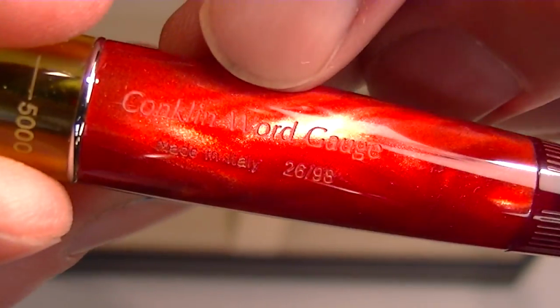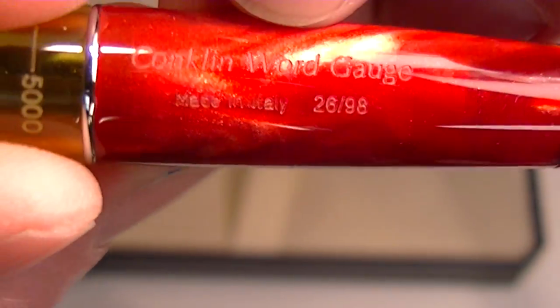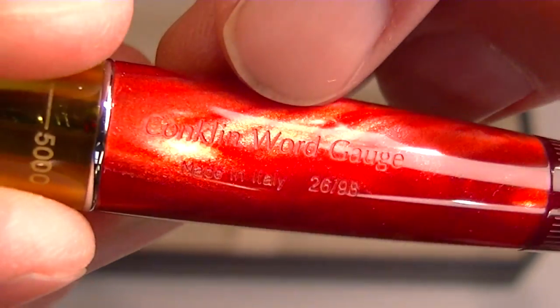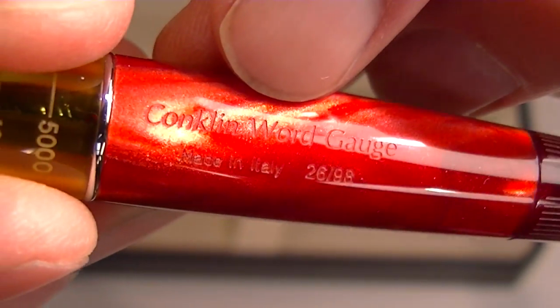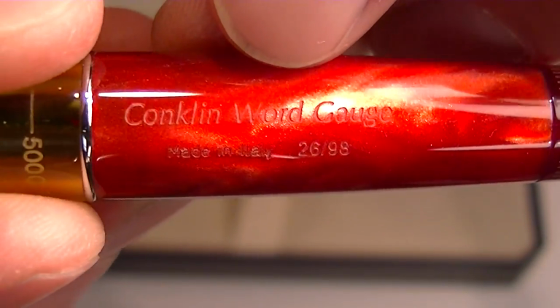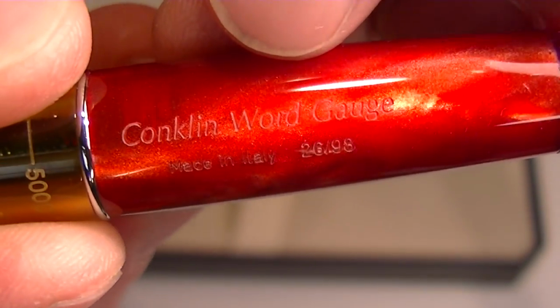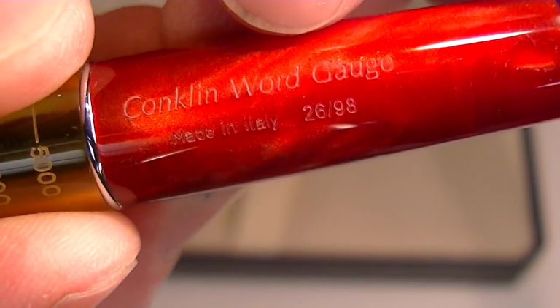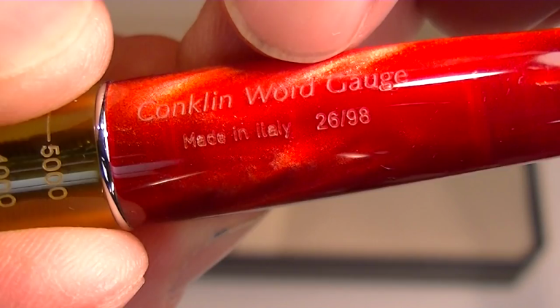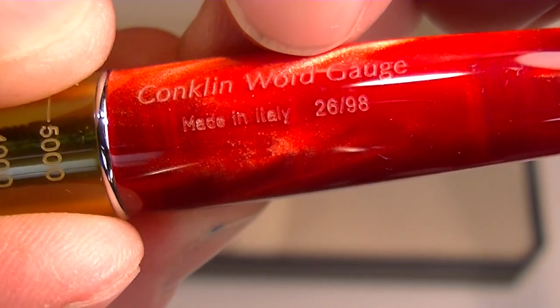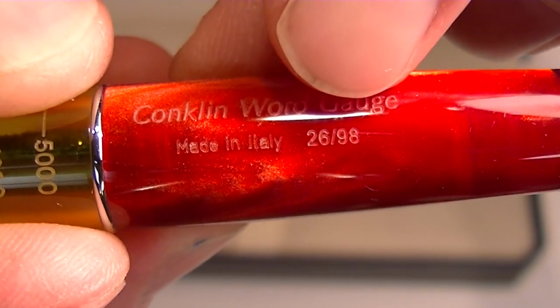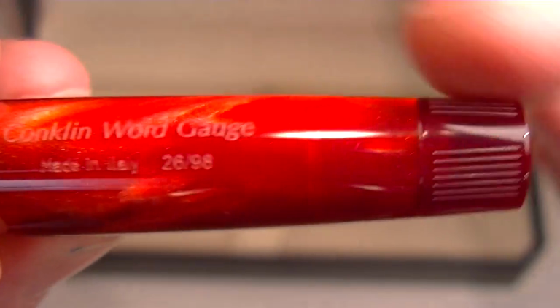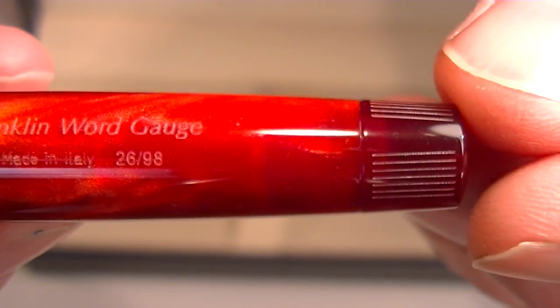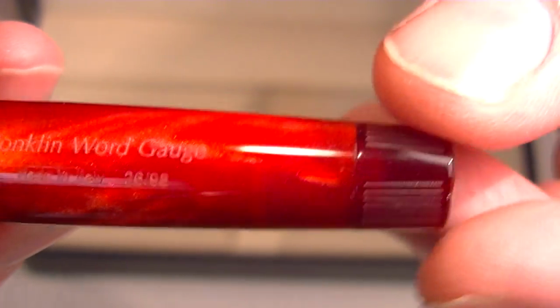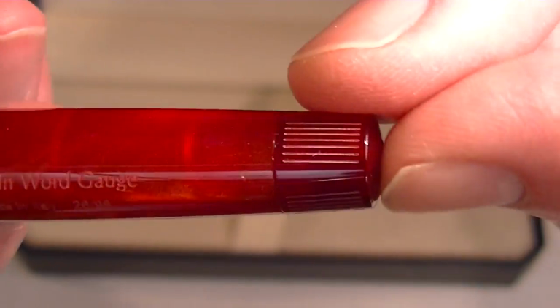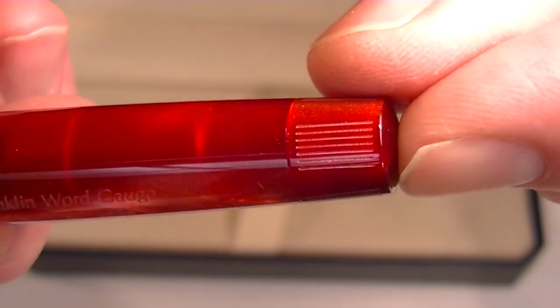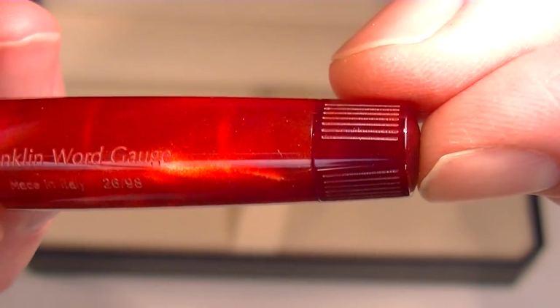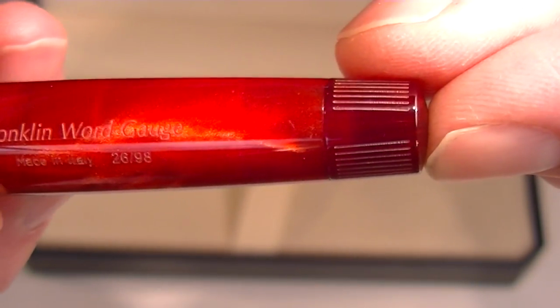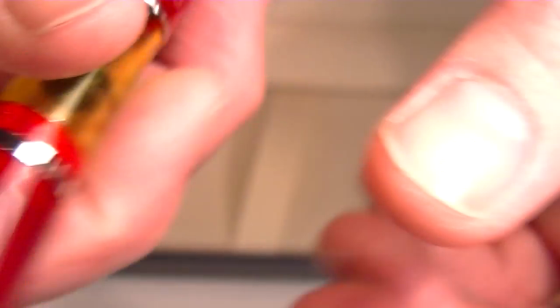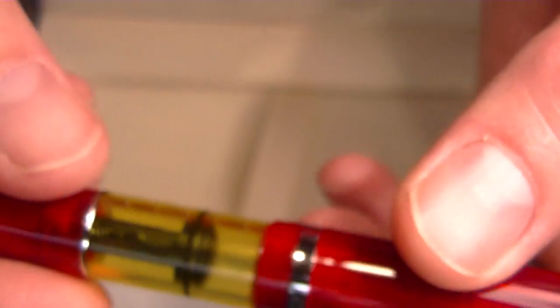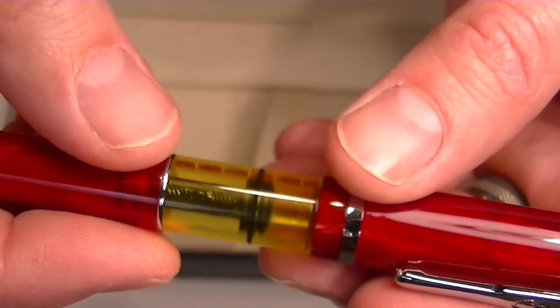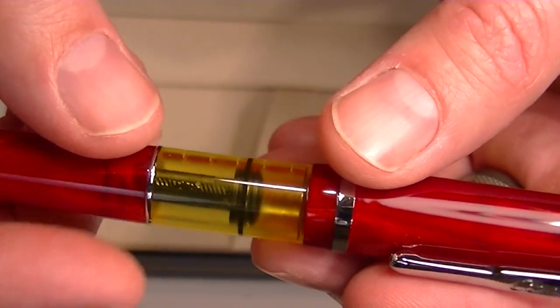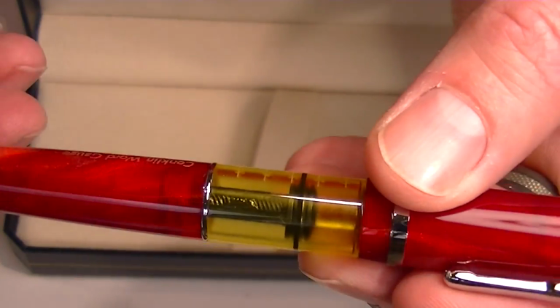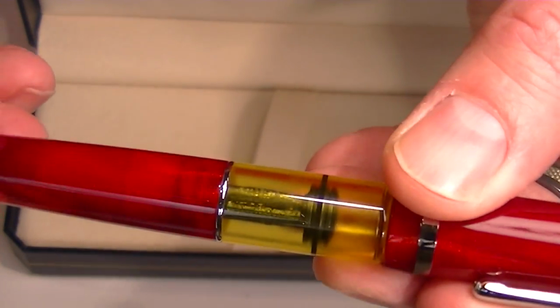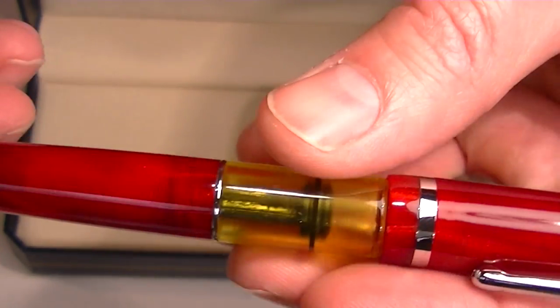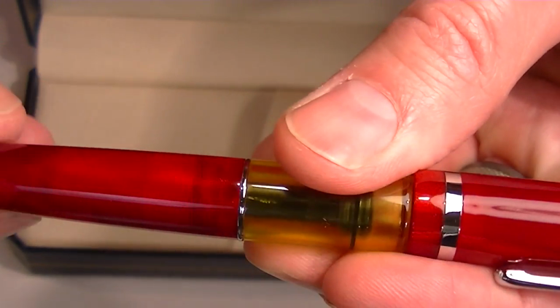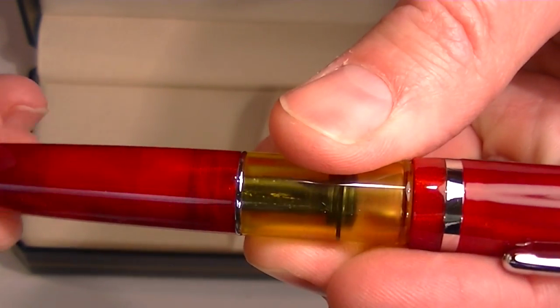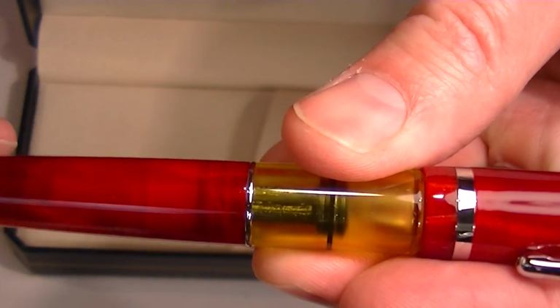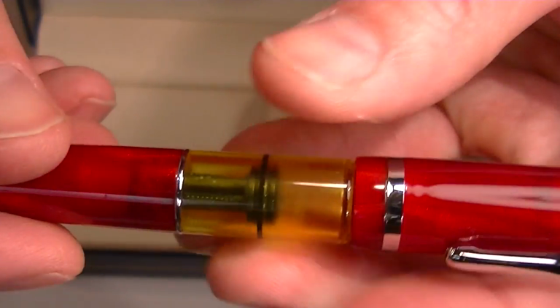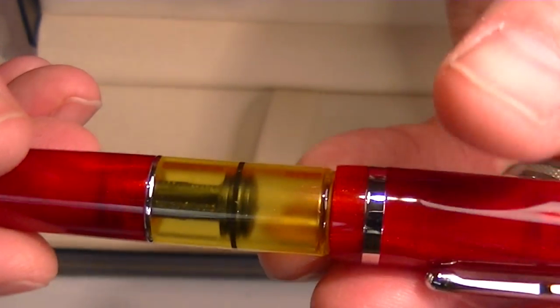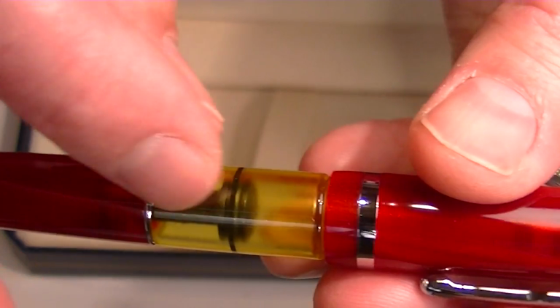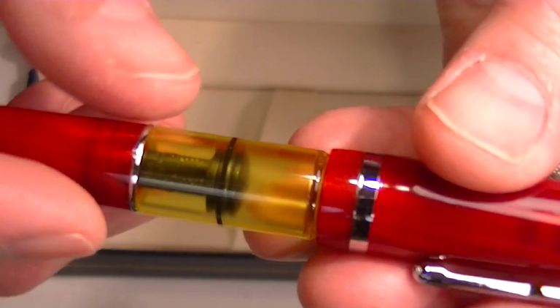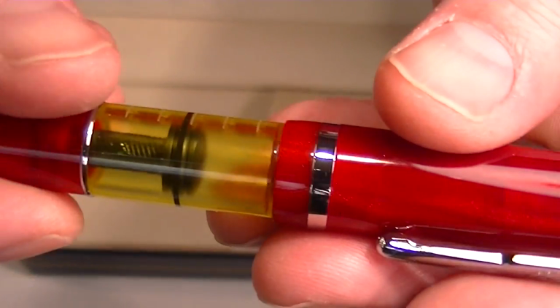On the side of the pen is also engraved 'Conklin Word Gauge made in Italy' with the number of the pen. There's a small actuator at the bottom of the barrel of the pen that allows you to control the piston to fill the reservoir of ink.